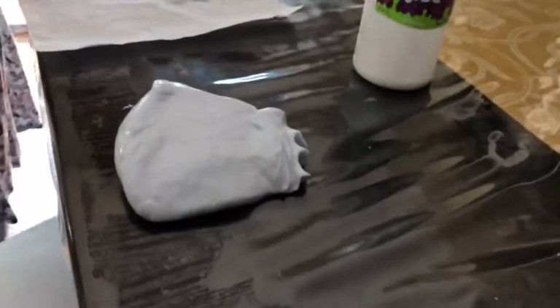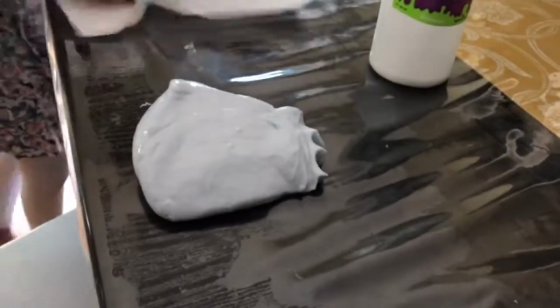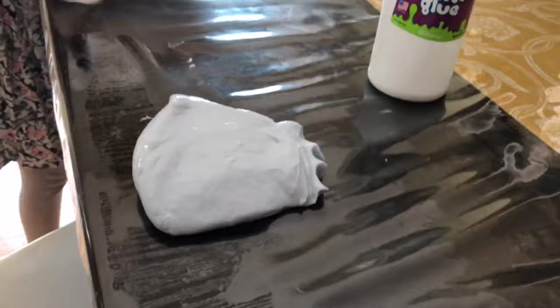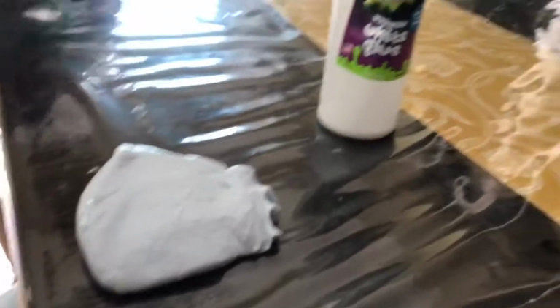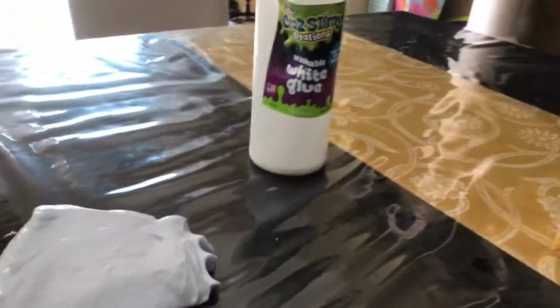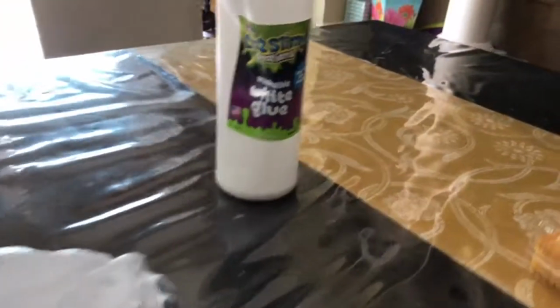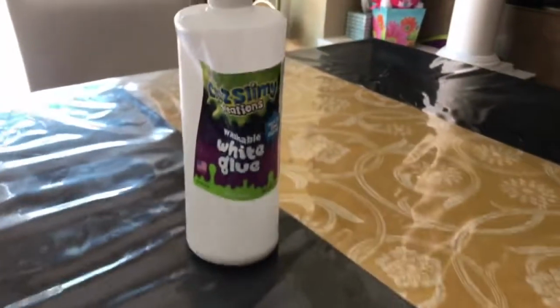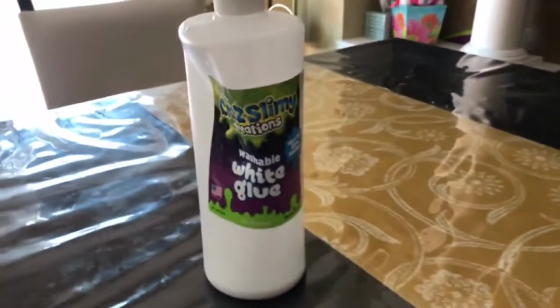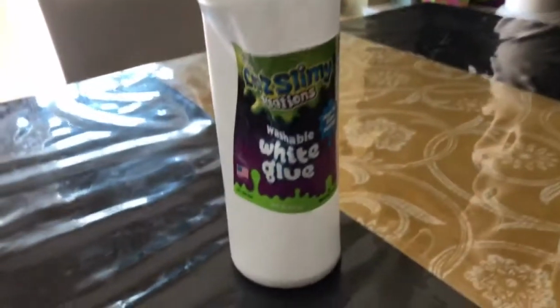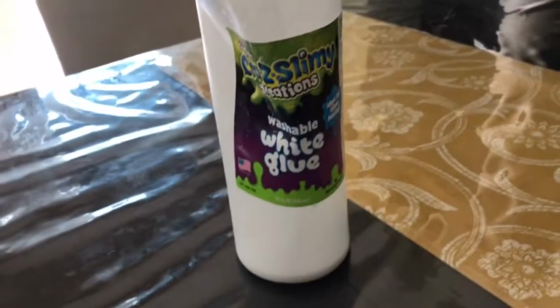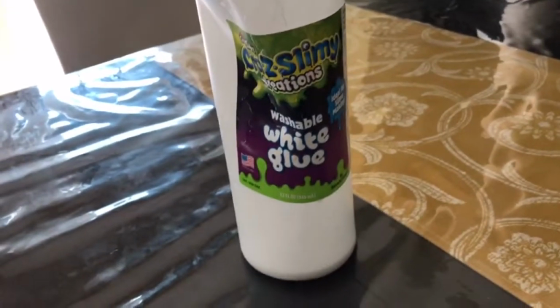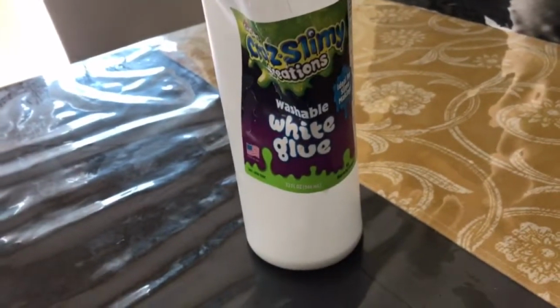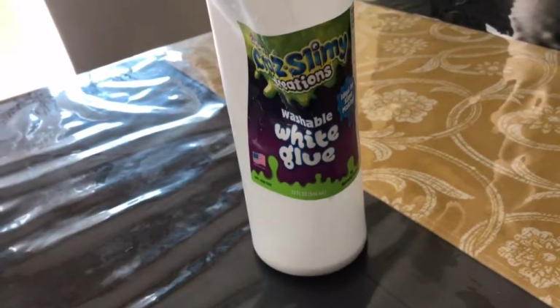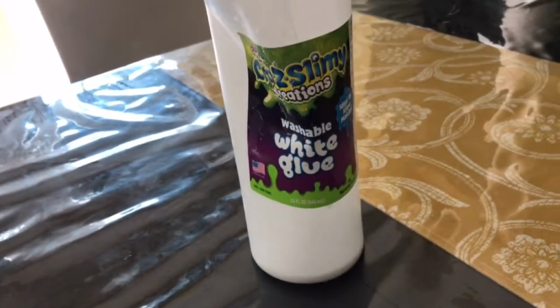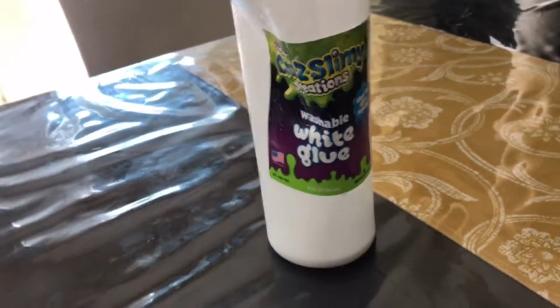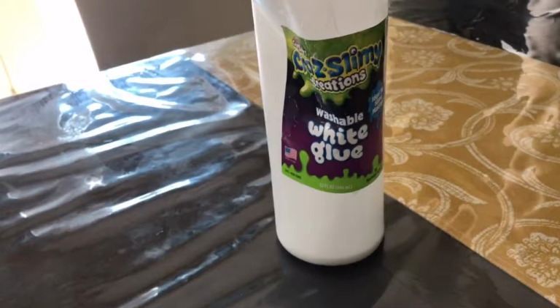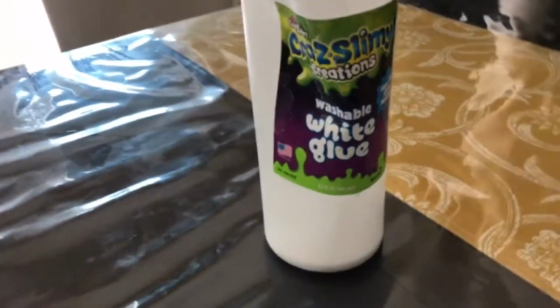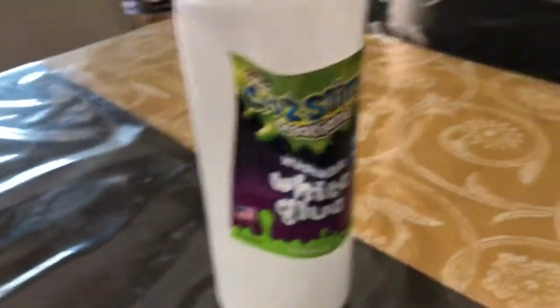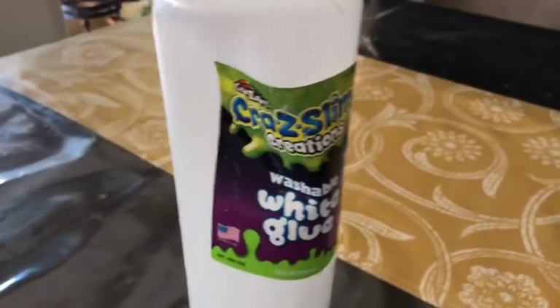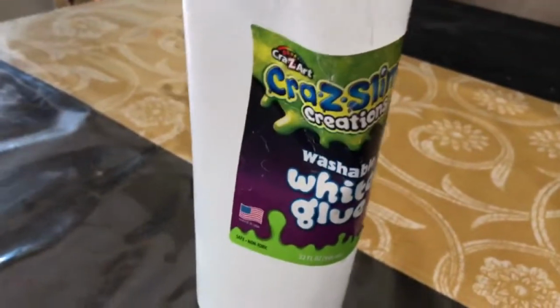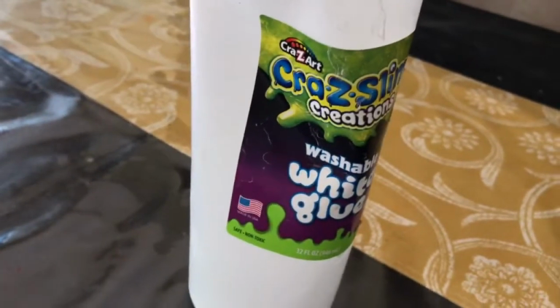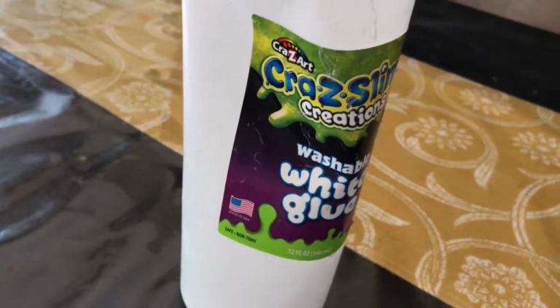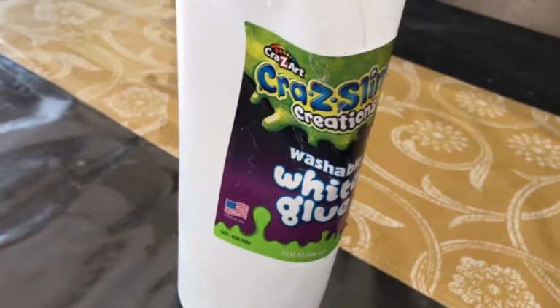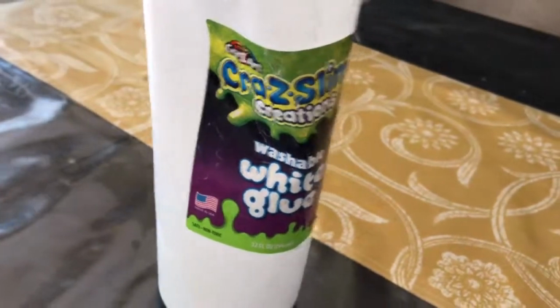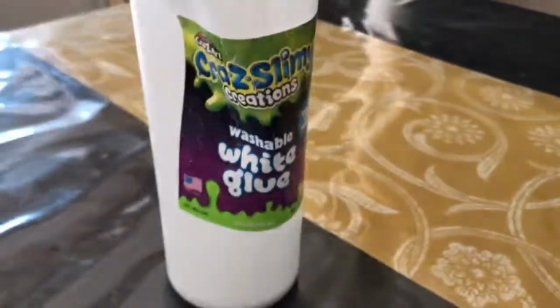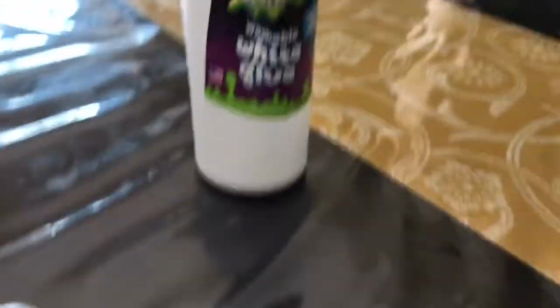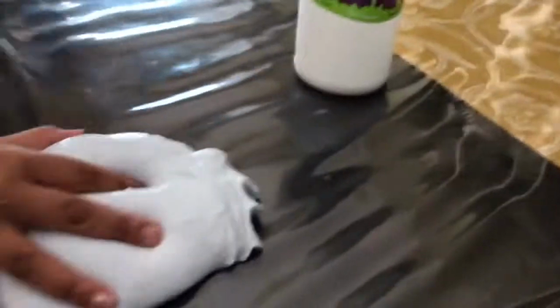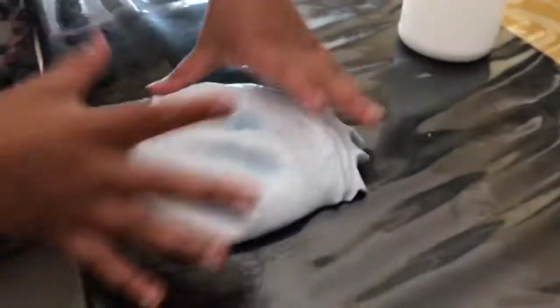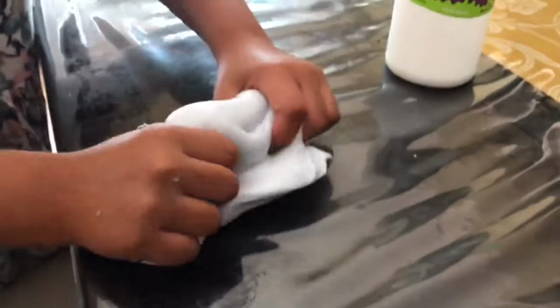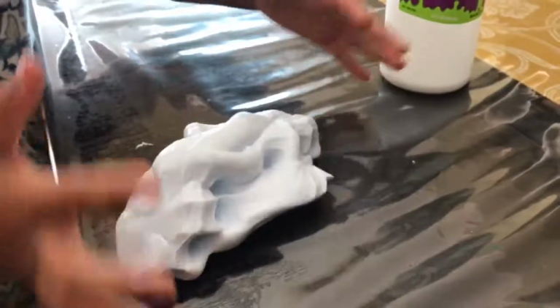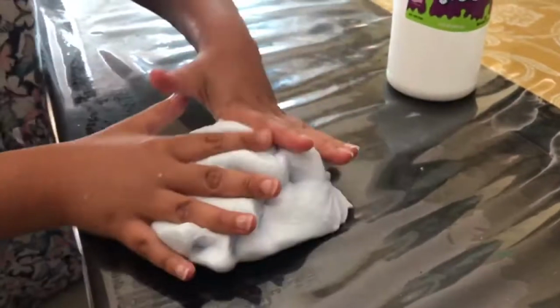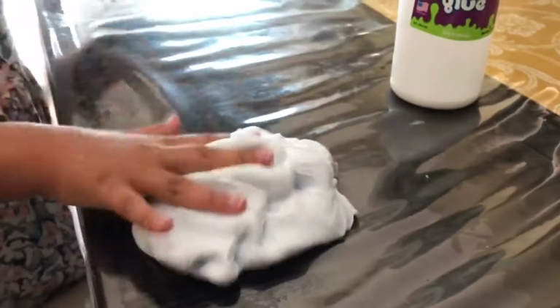I'm going to throw the napkin away and put everything else in the sink. Okay, give me one second — oh, this slime is so soft.